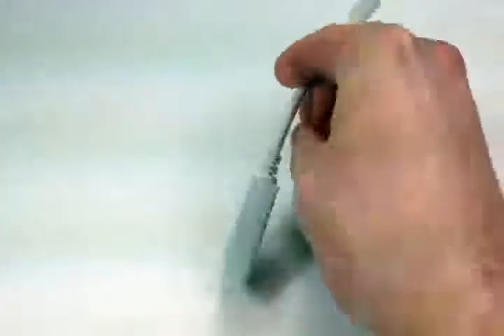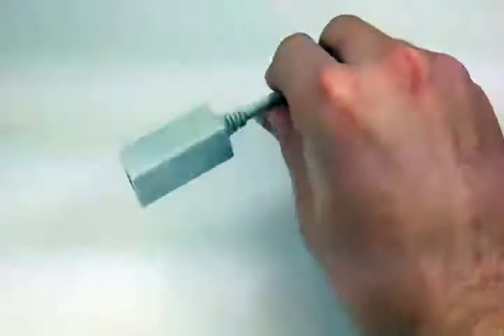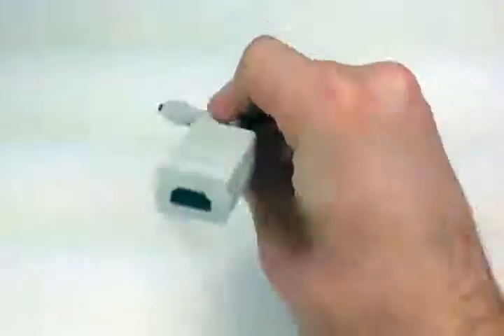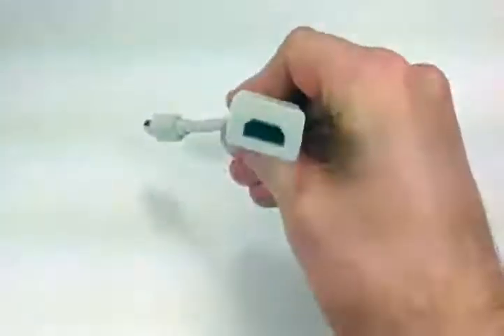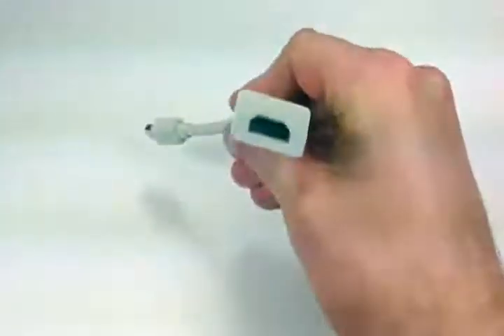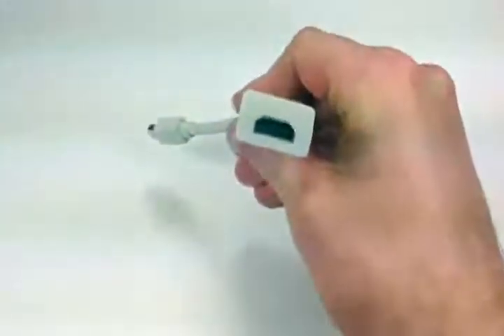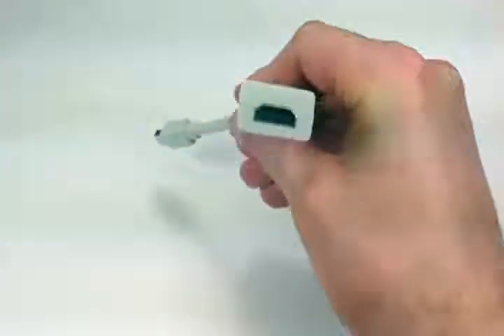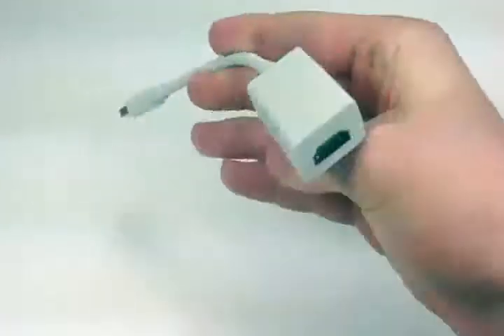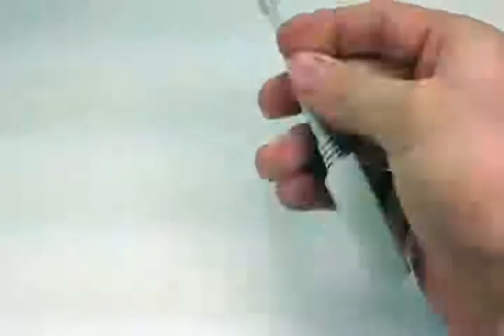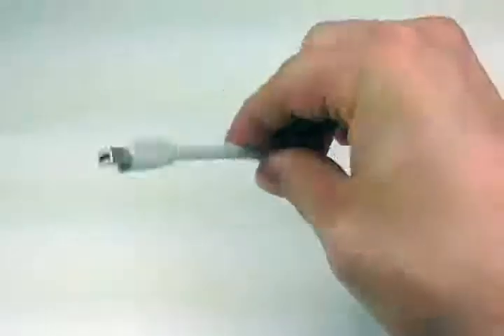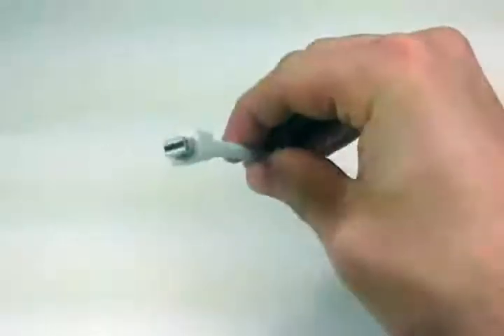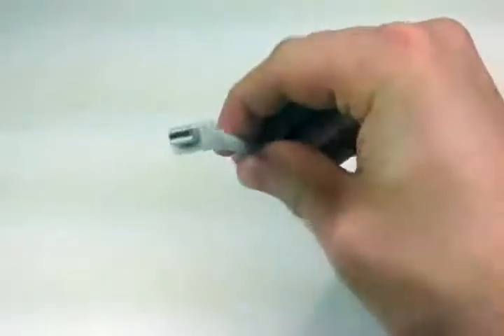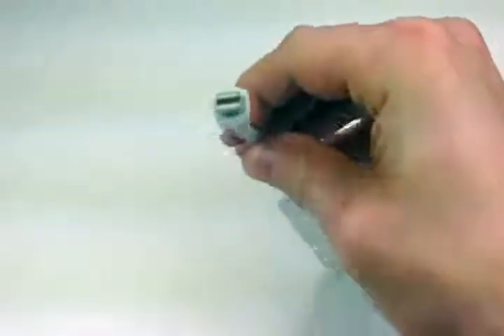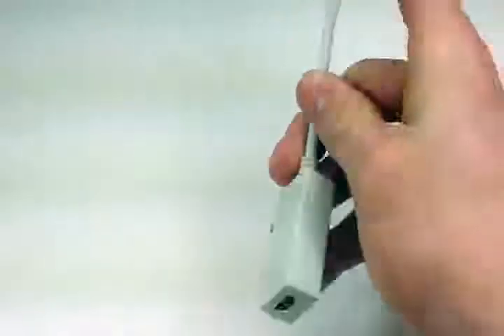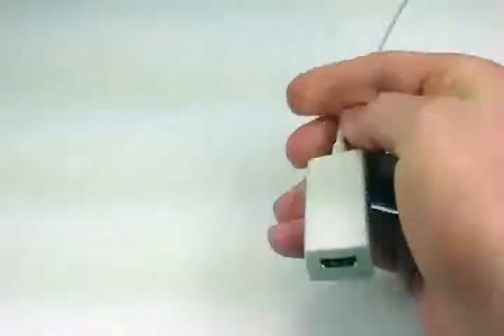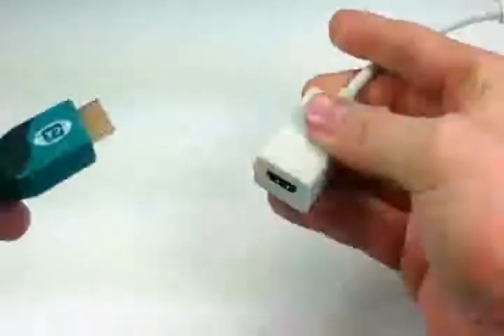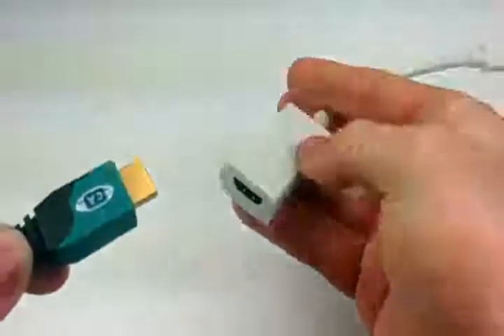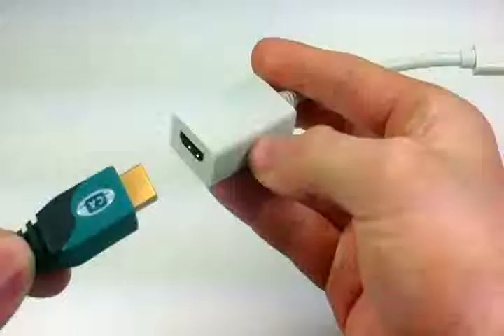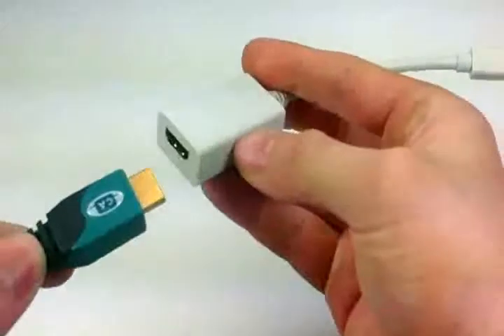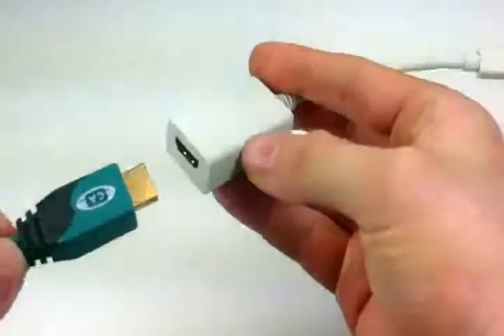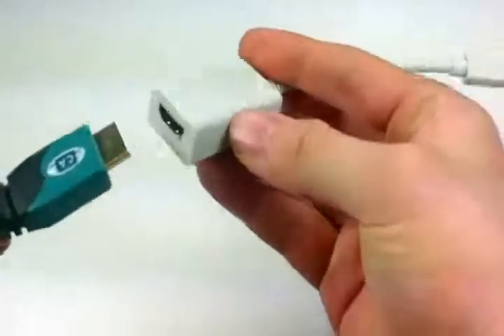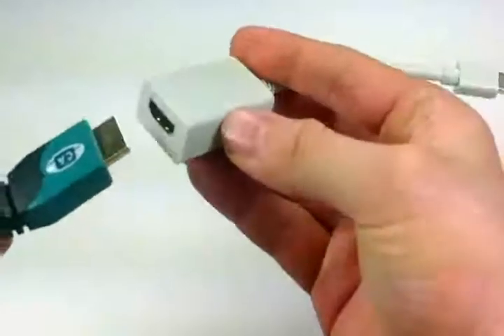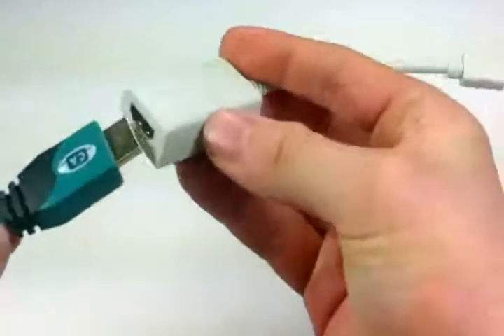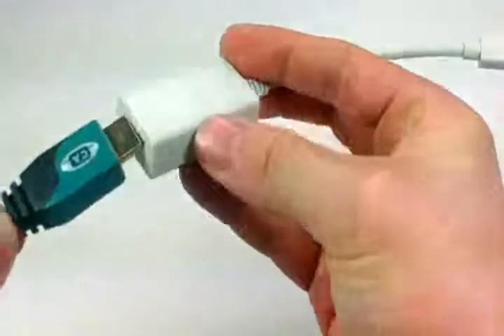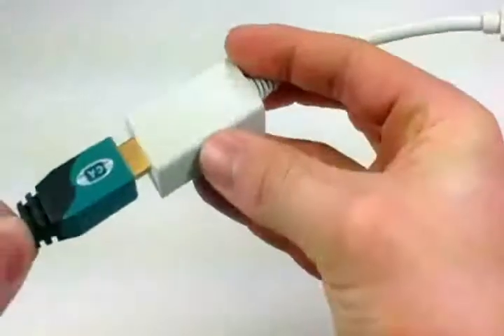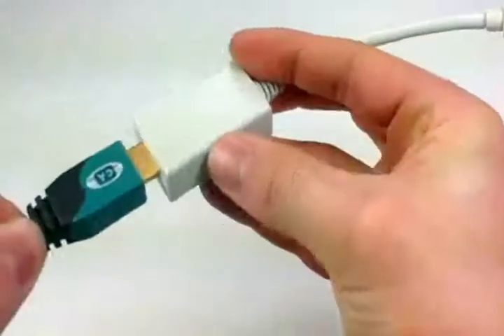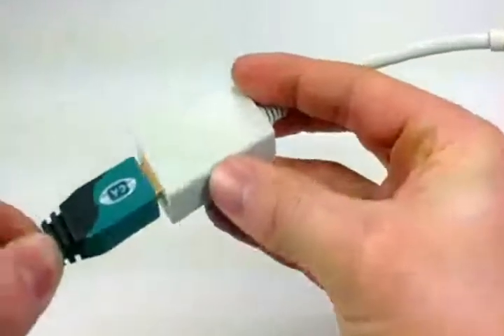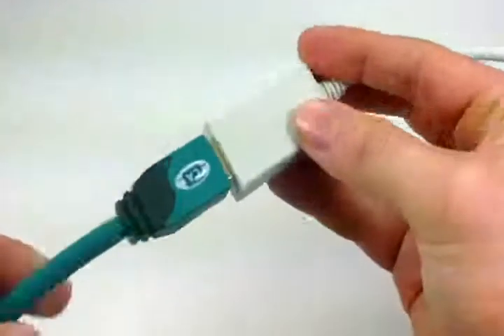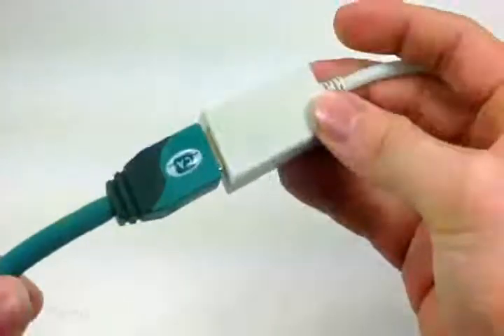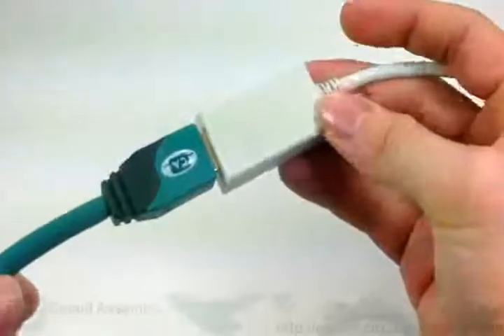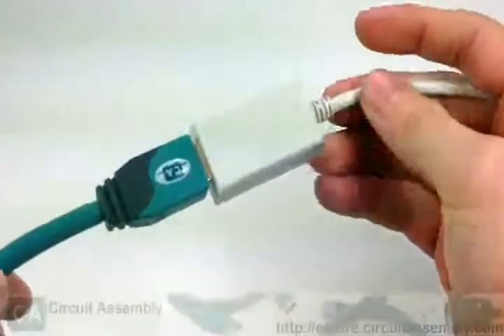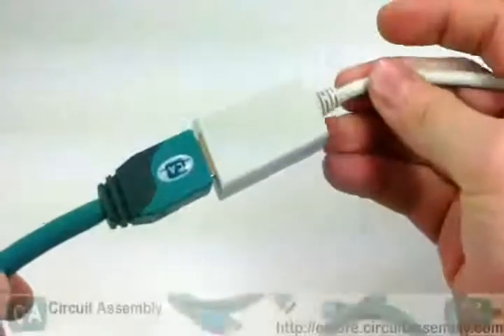The last one, which I think will be the most utilized, is the female HDMI on this side and mini DisplayPort on this side. Here we have the circuit assembly HDMI cable — hooks in very nicely.